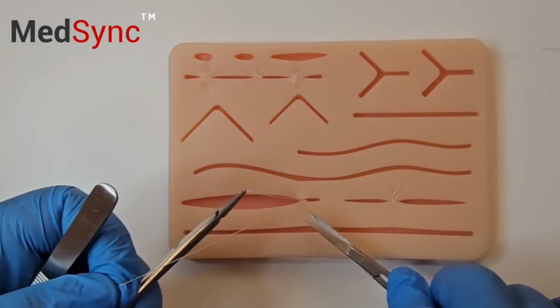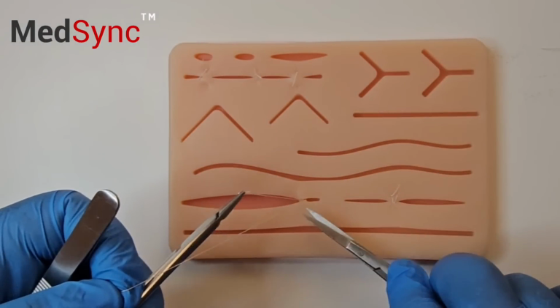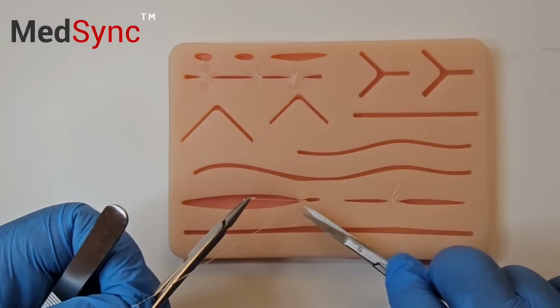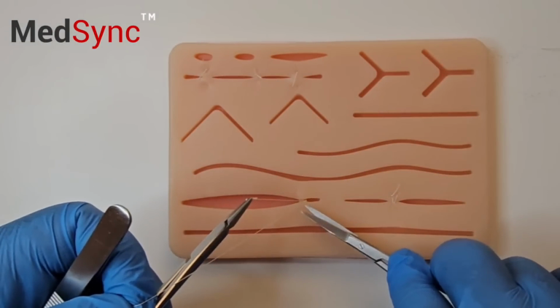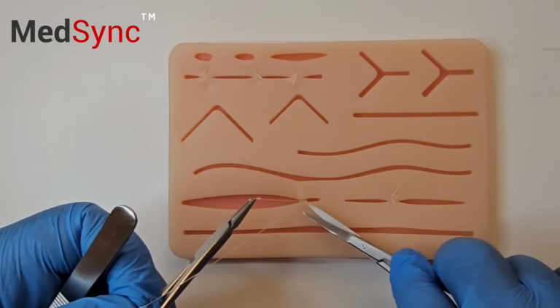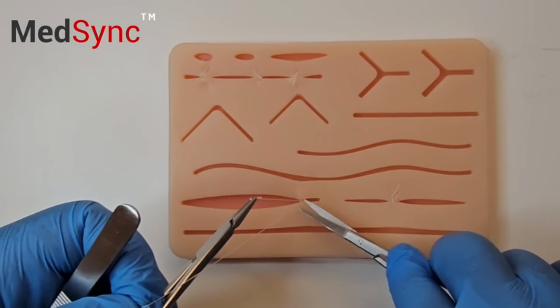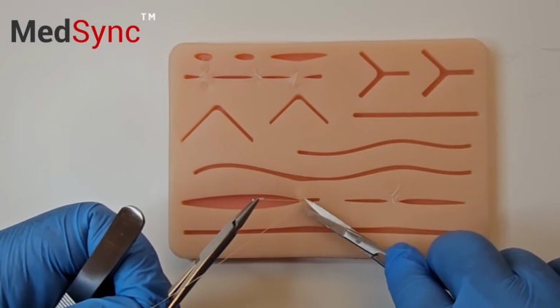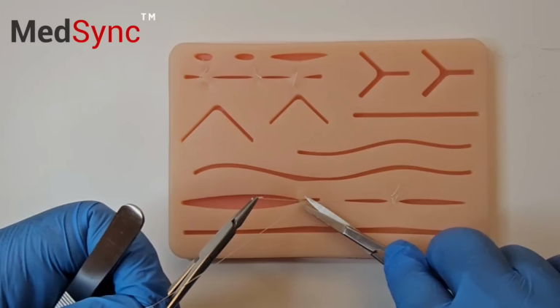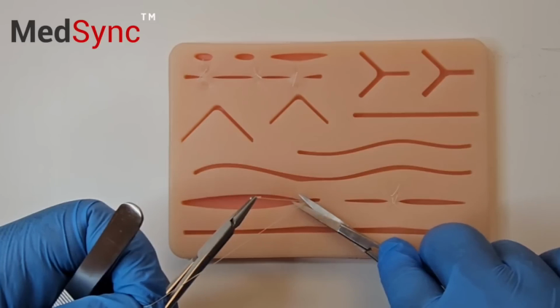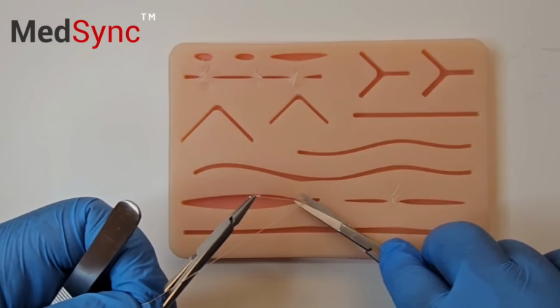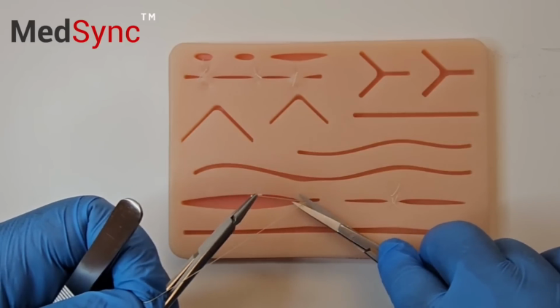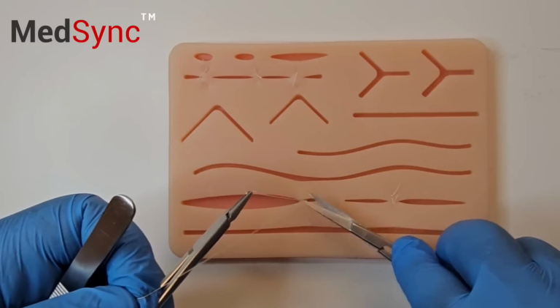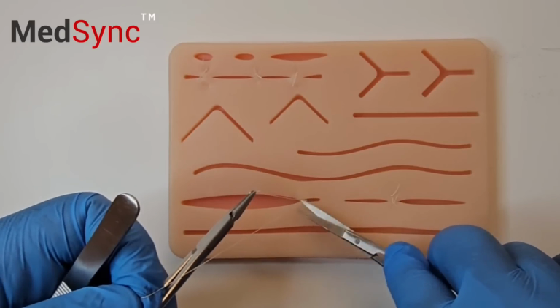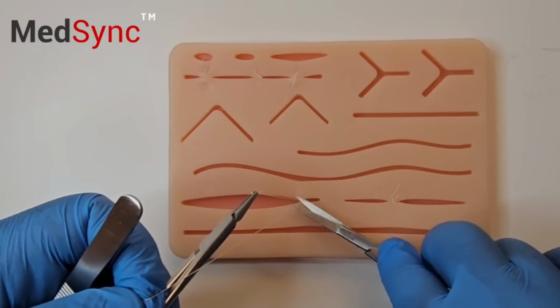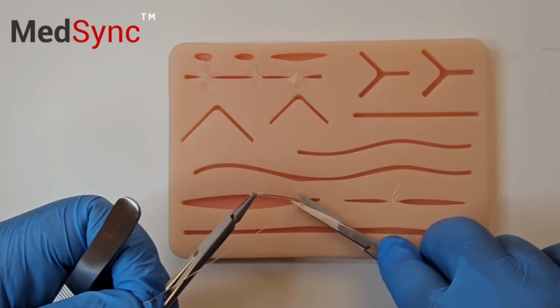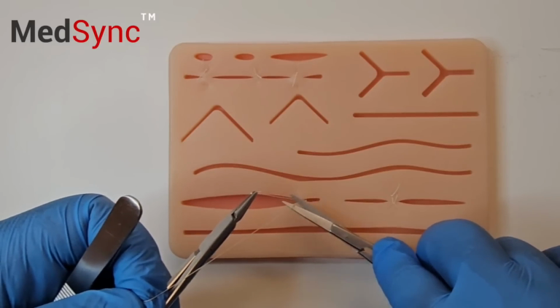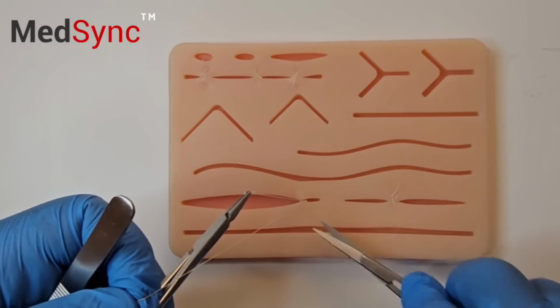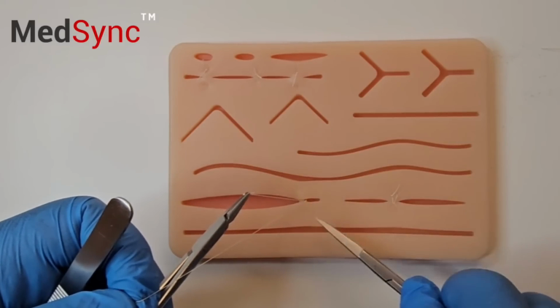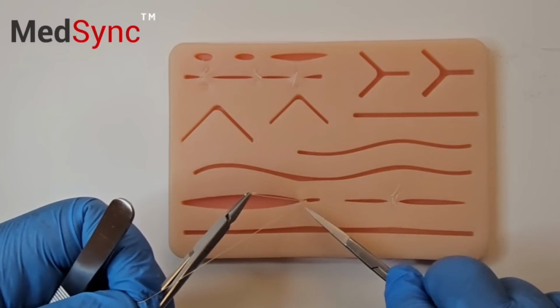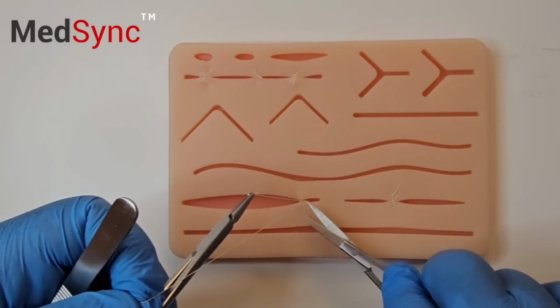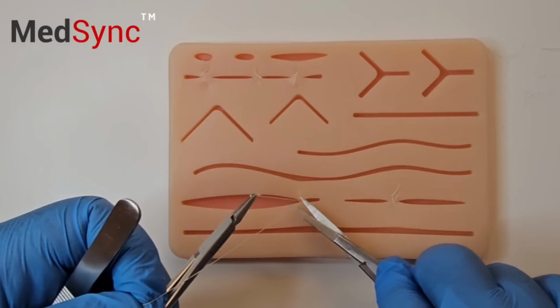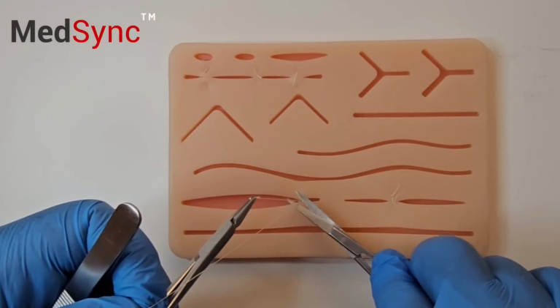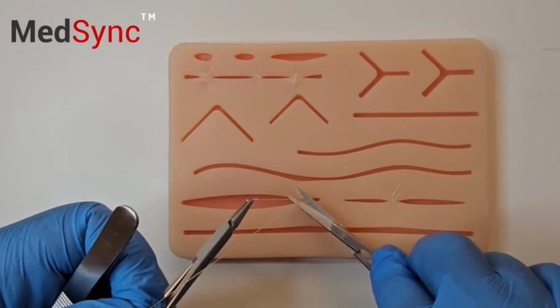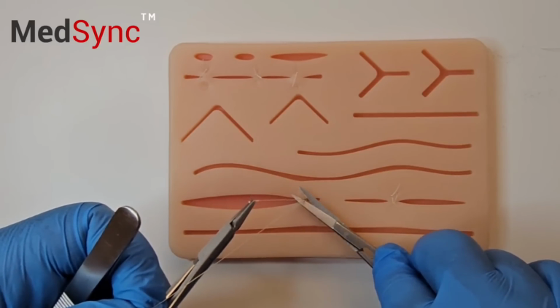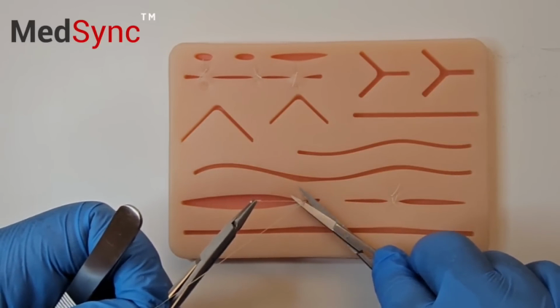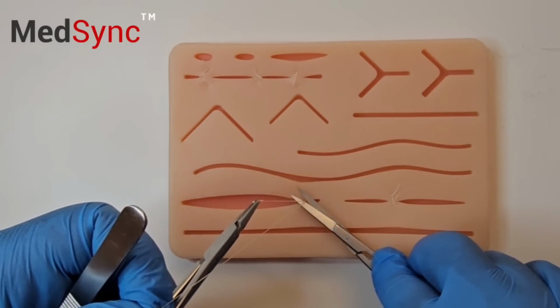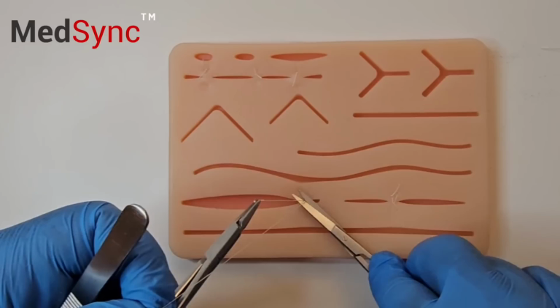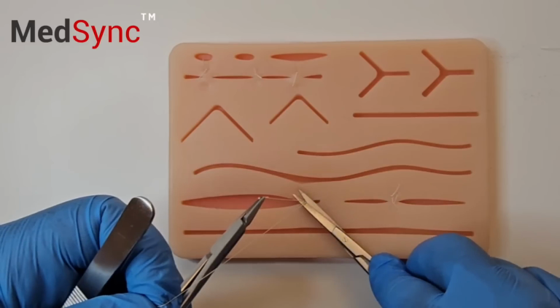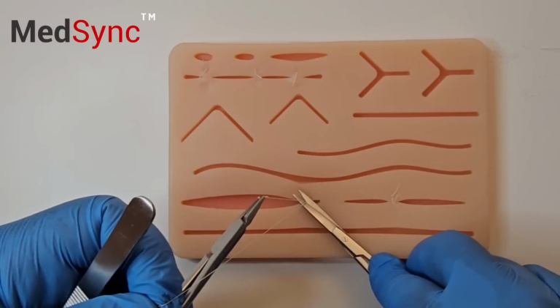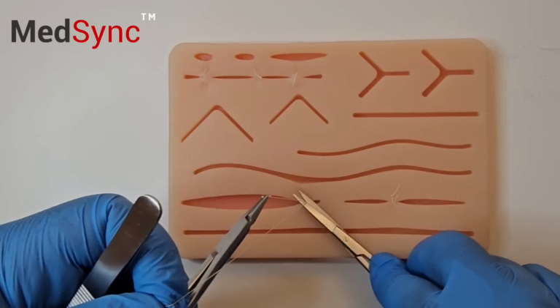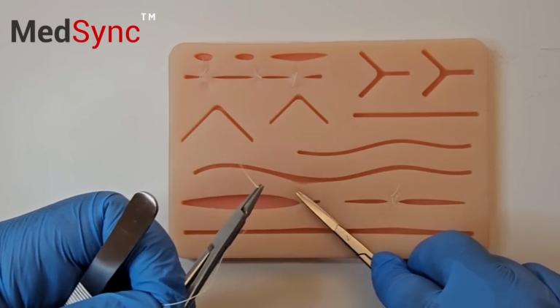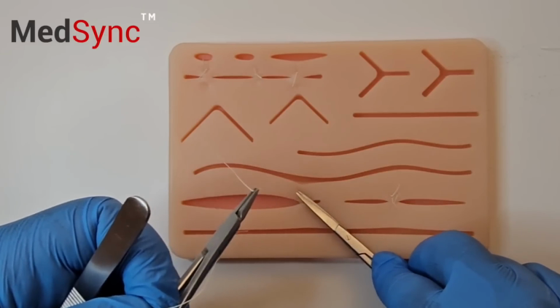You cut flush with the skin above the knot so you can't see the suture ends. You open, slide down, angle it and cut.